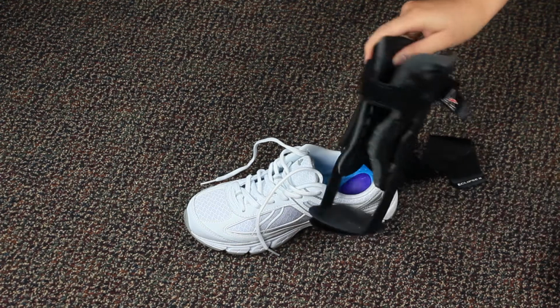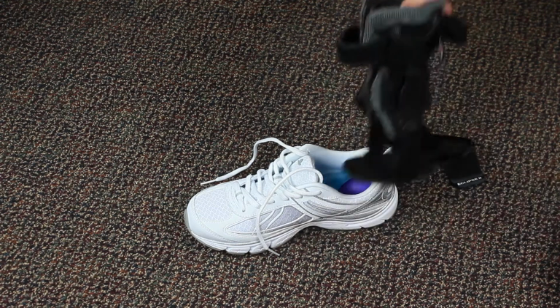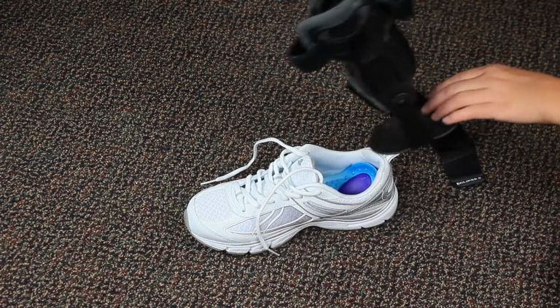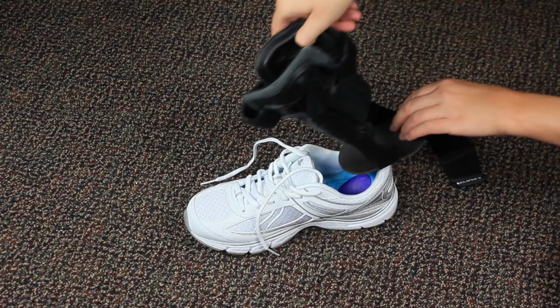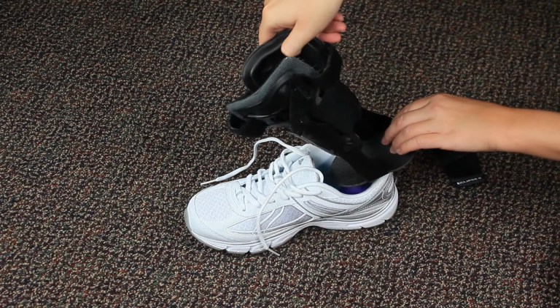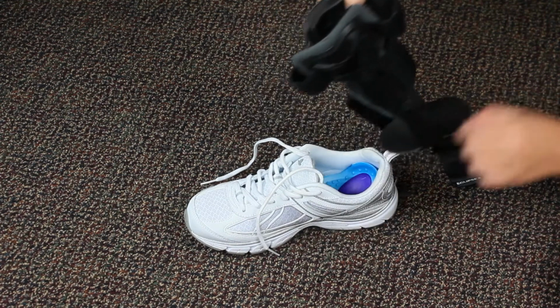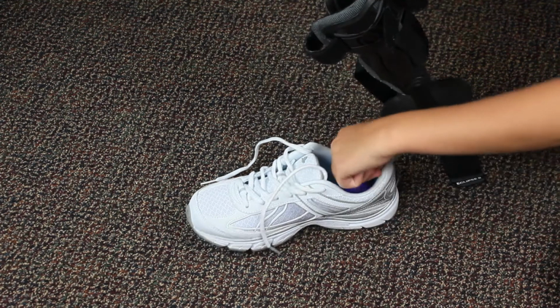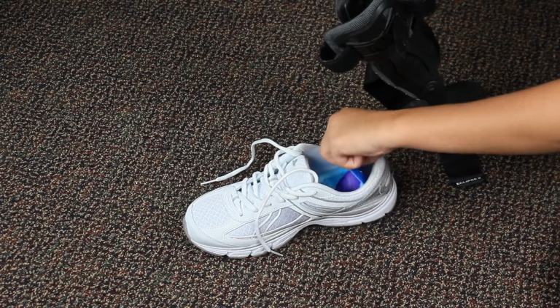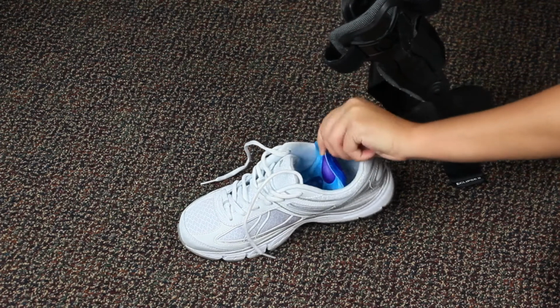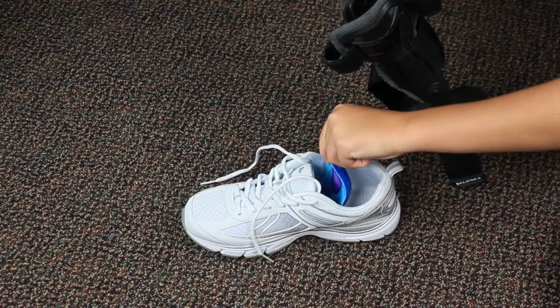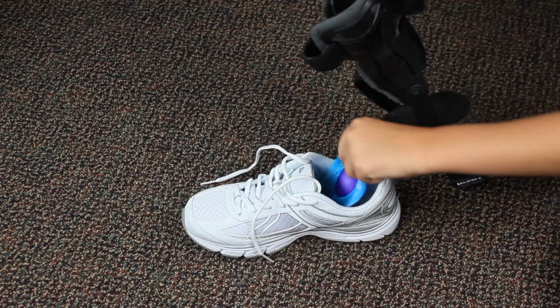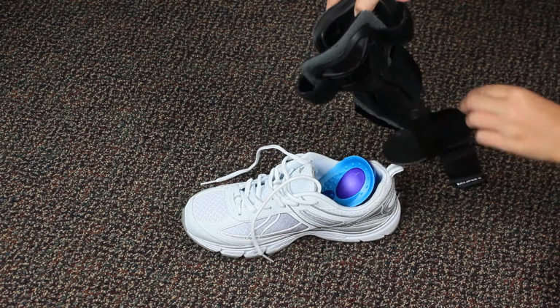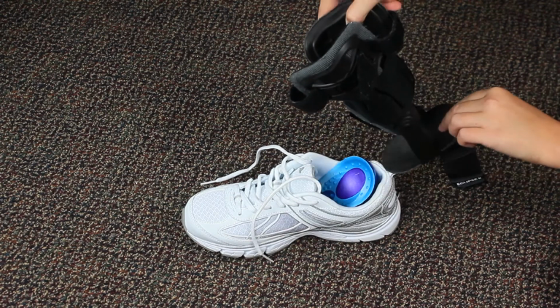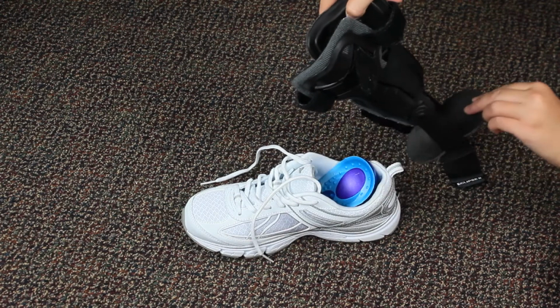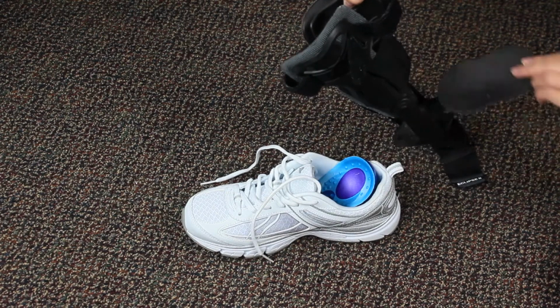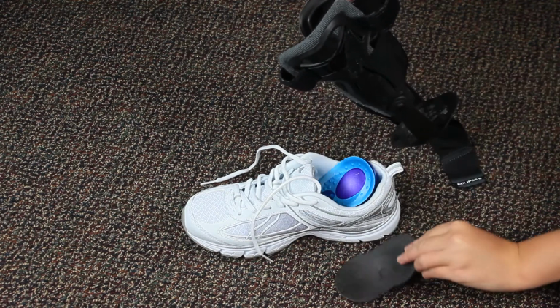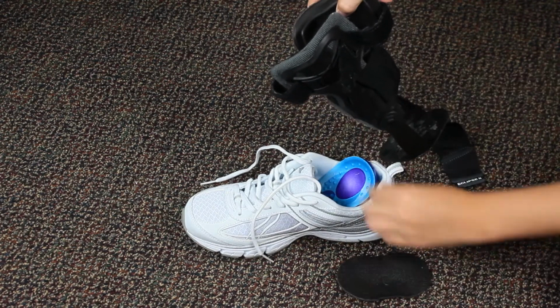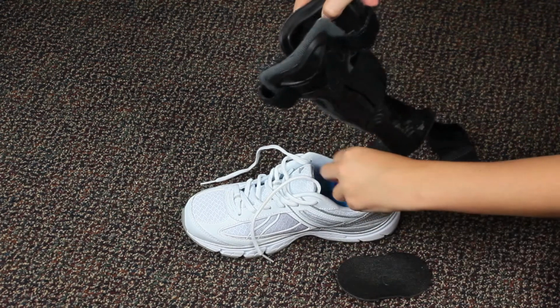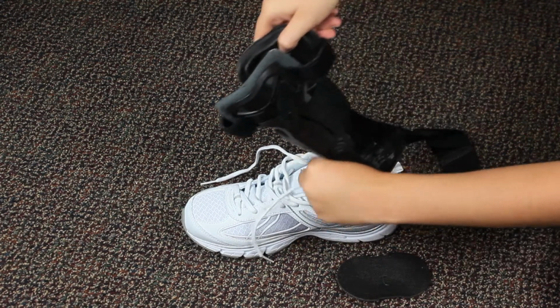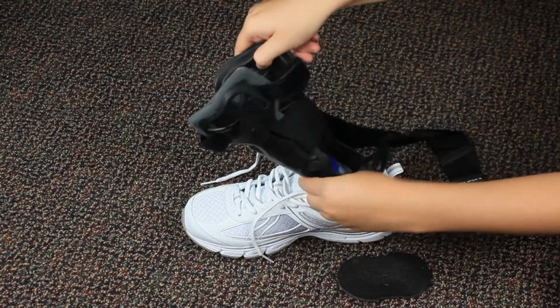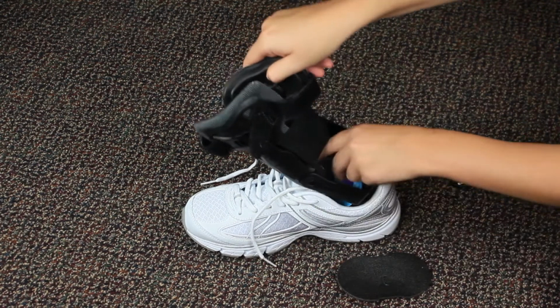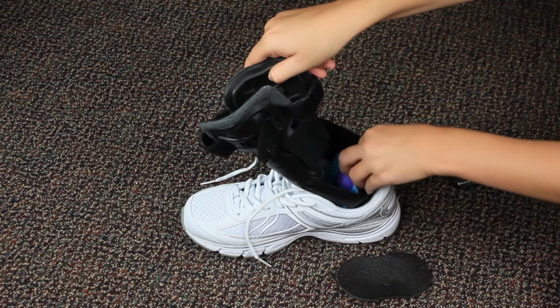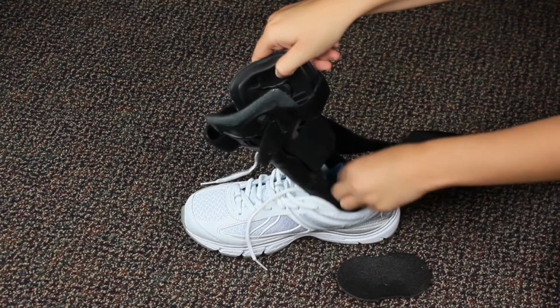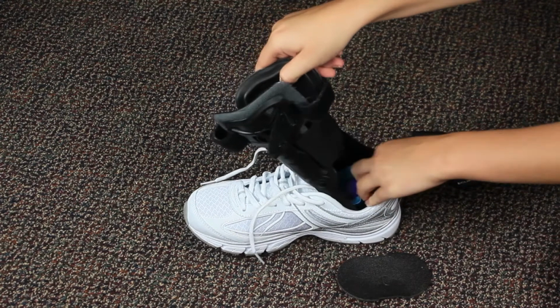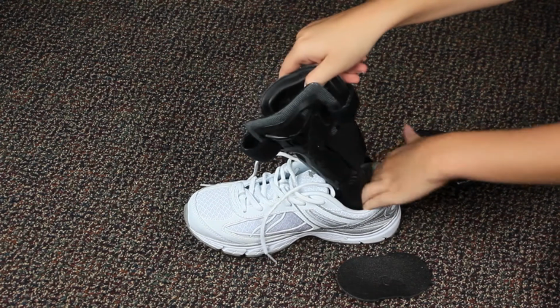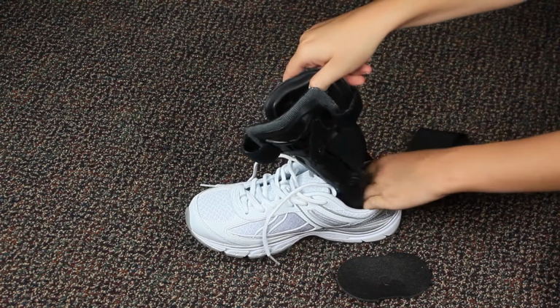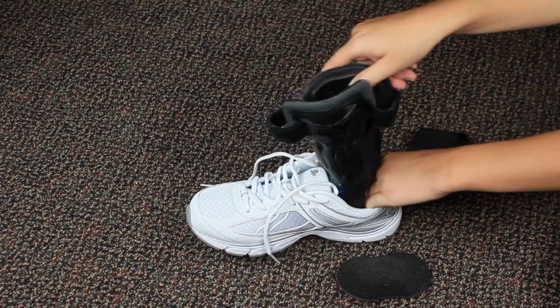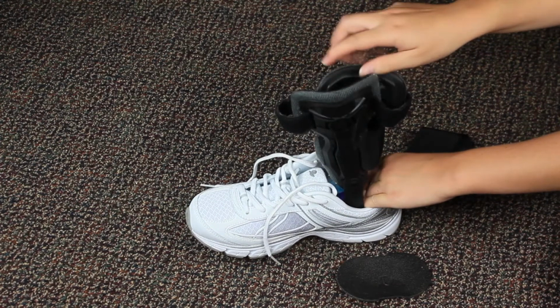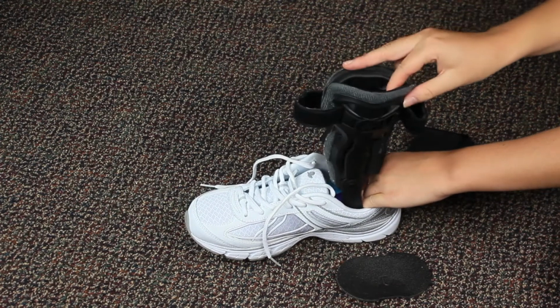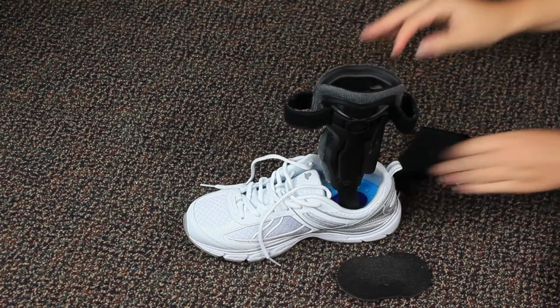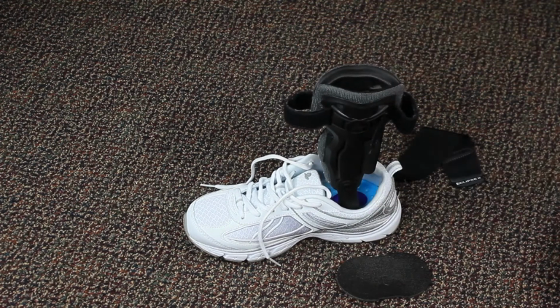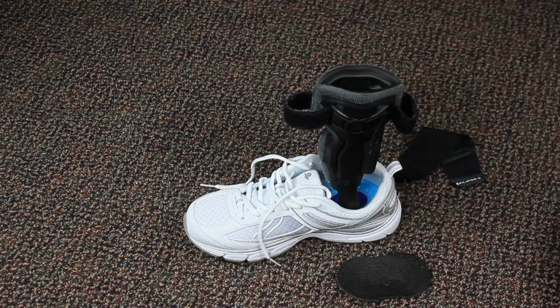Place your brace in the shoe first. If your shoe has a removable insole or orthotic, place your brace under it for additional comfort. If doing so, we highly recommend removing the heel pad.